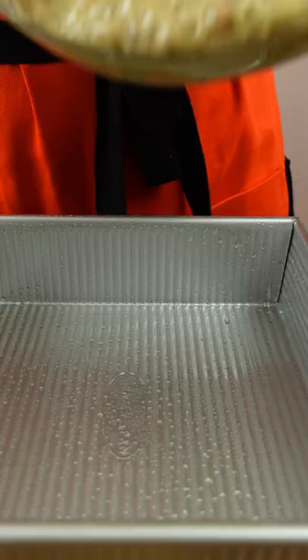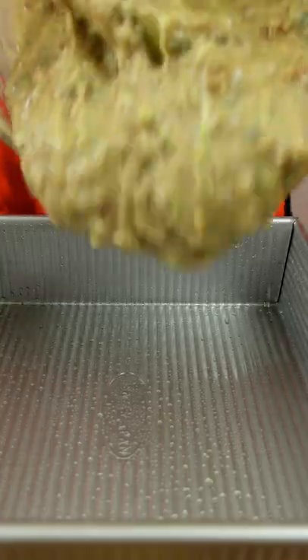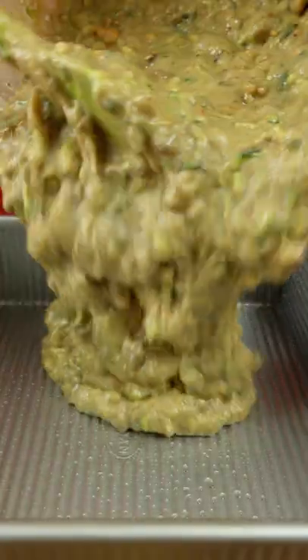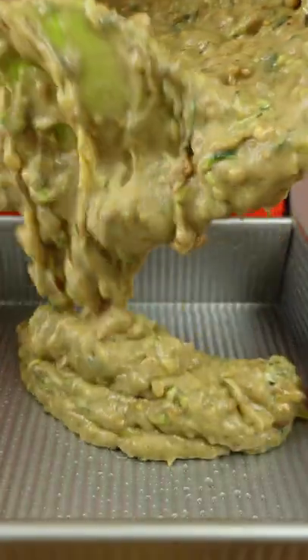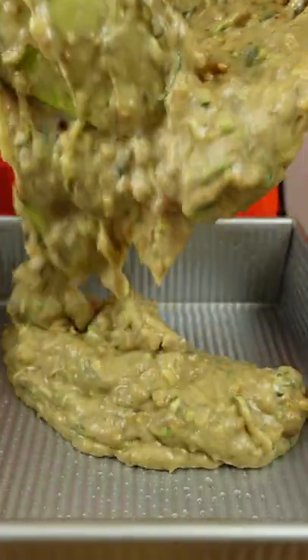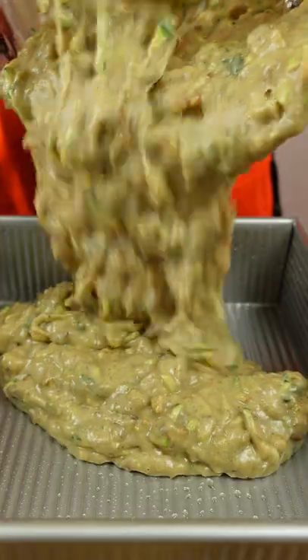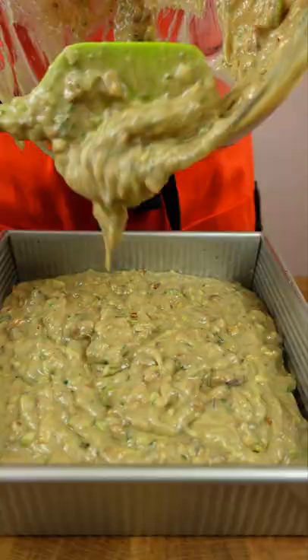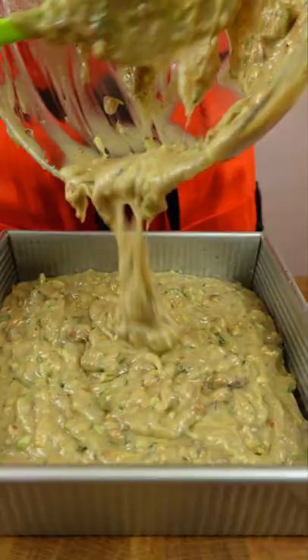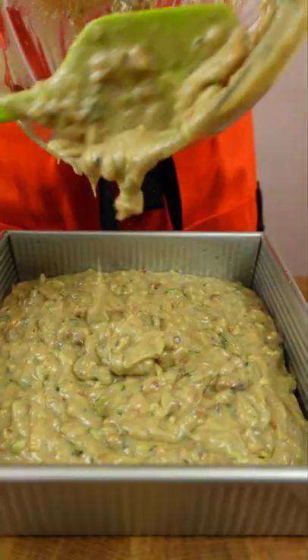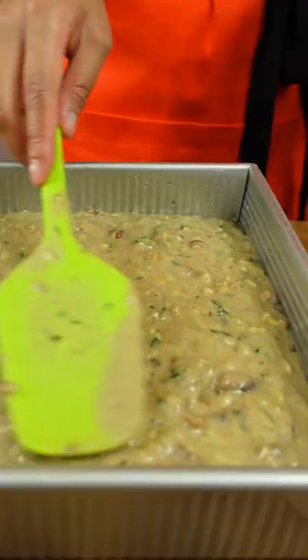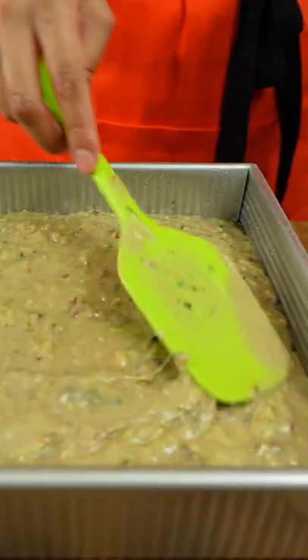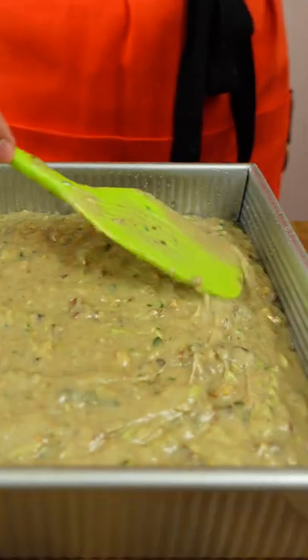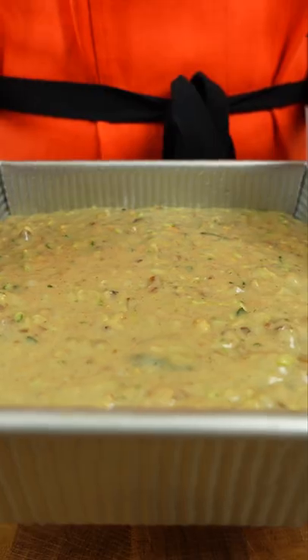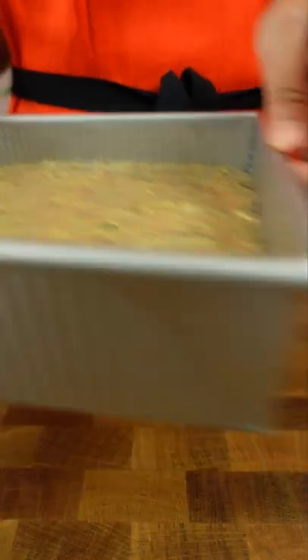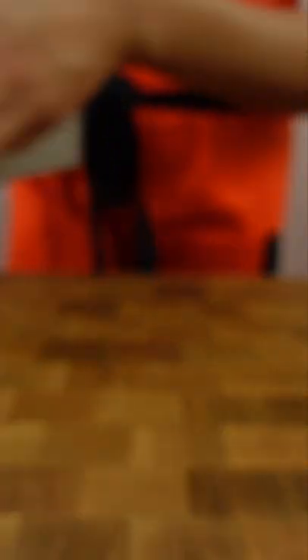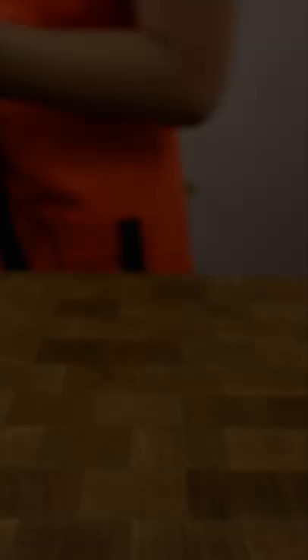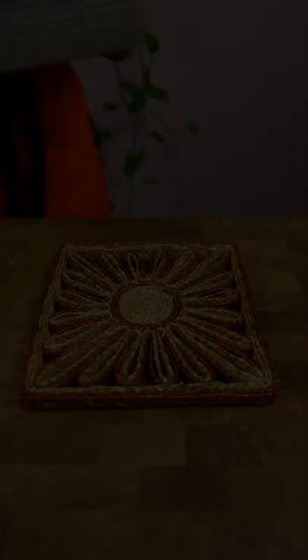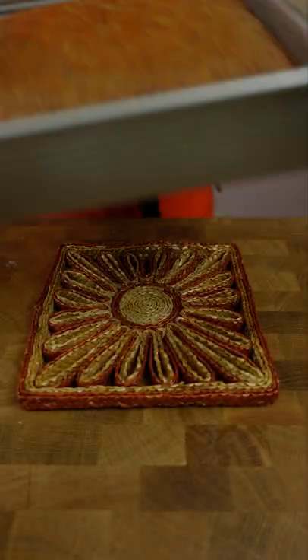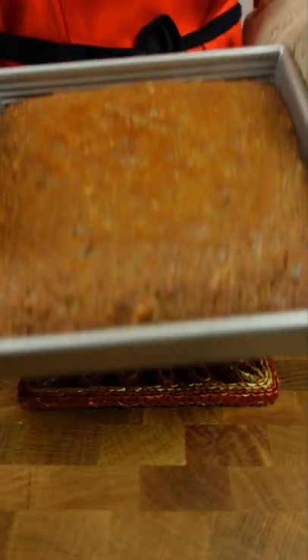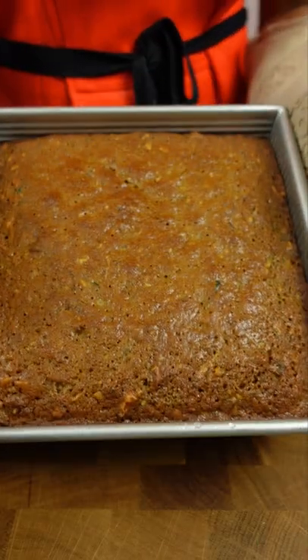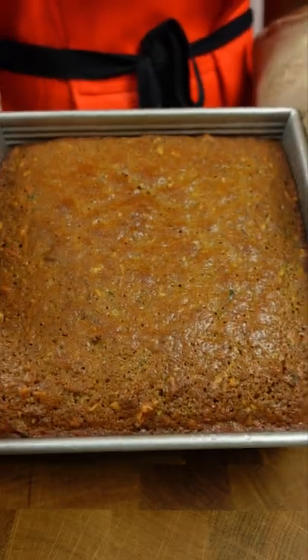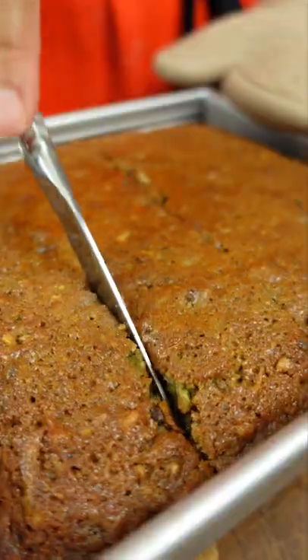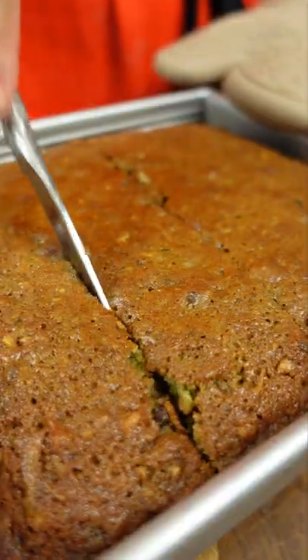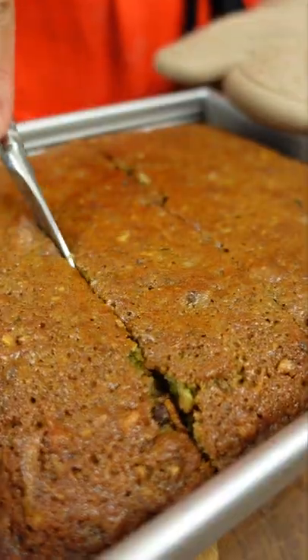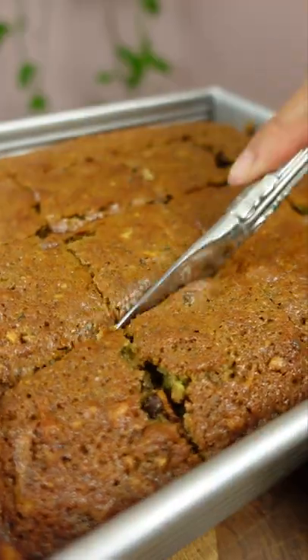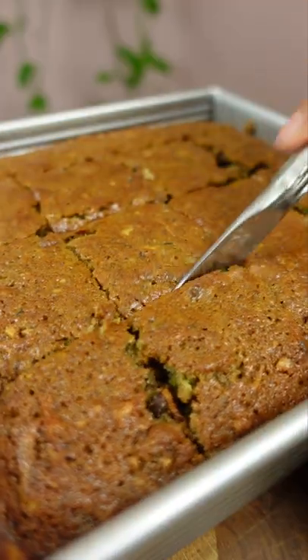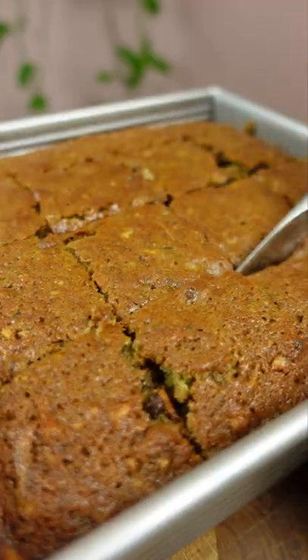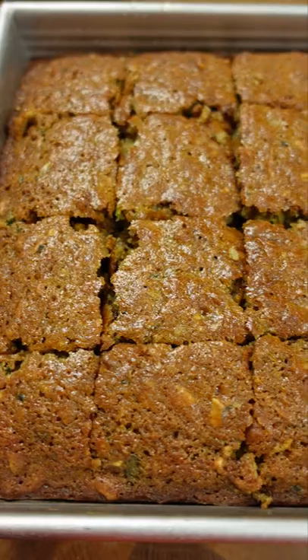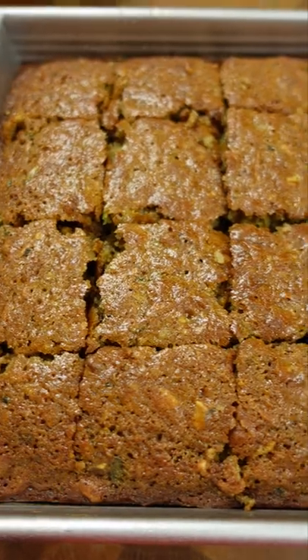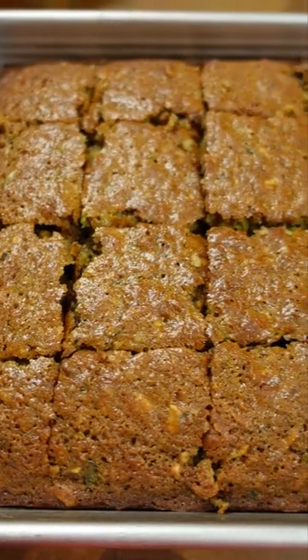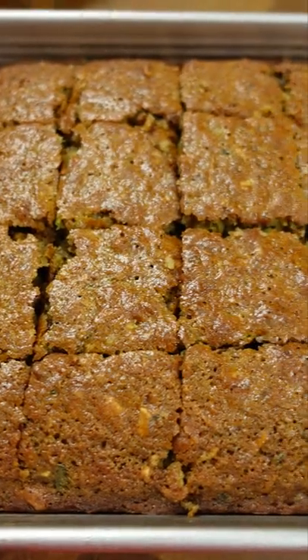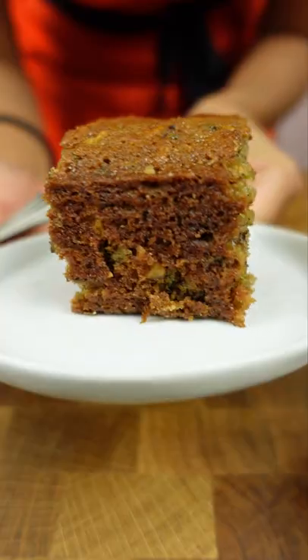And then after these babies bake, I like to put them back into my Greek yogurt for breakfast. Yogurtception! I bake at 350 Fahrenheit for an hour and we get this.